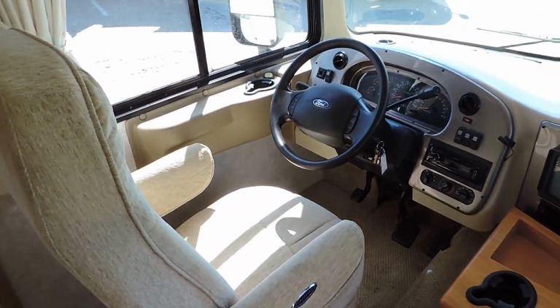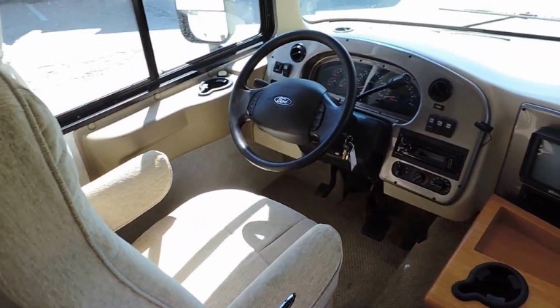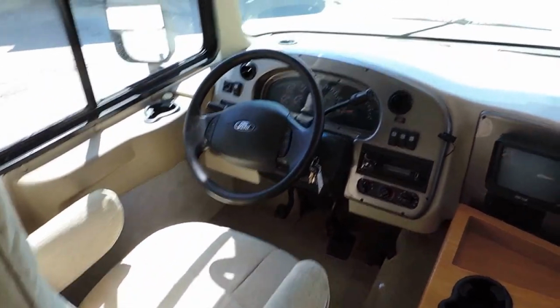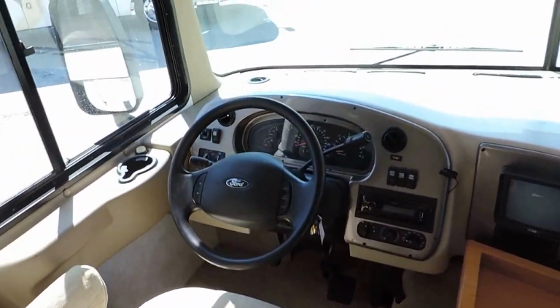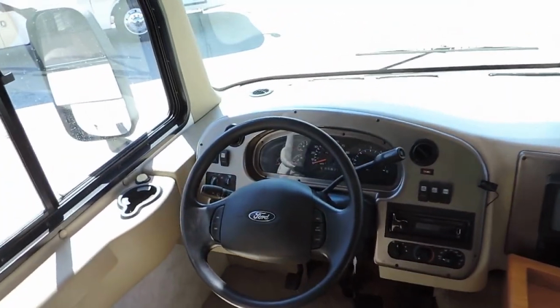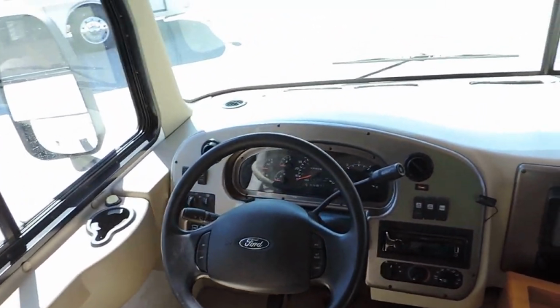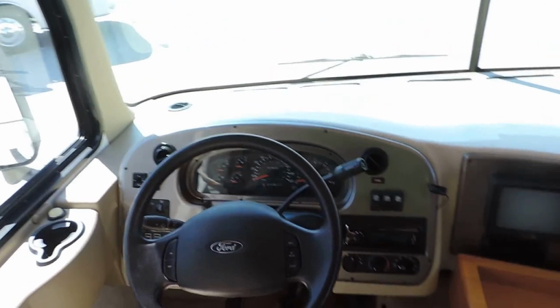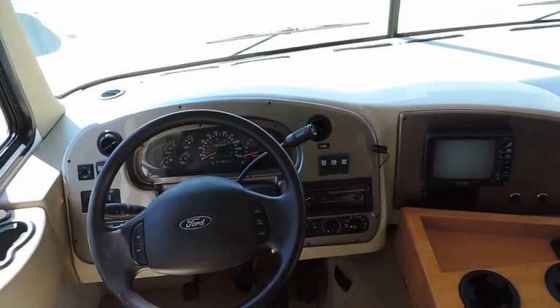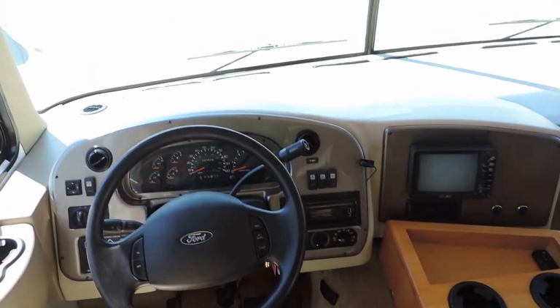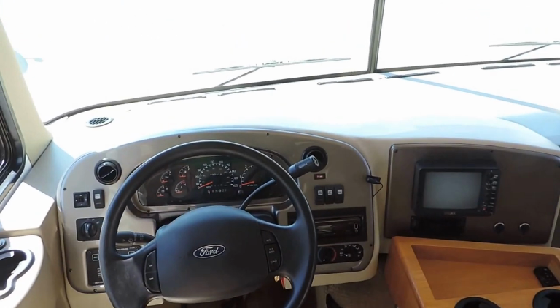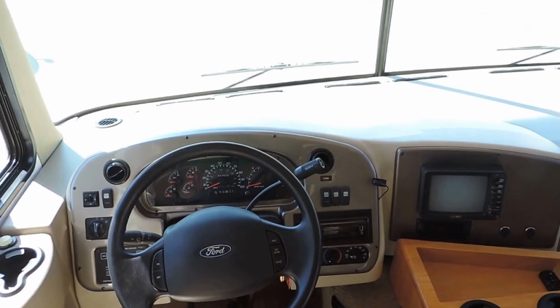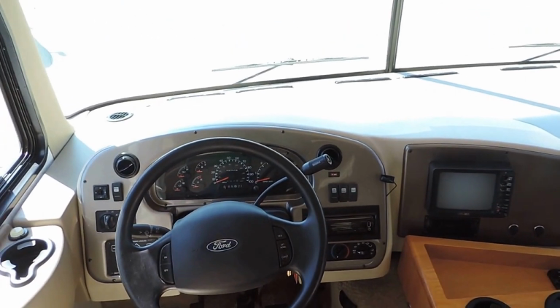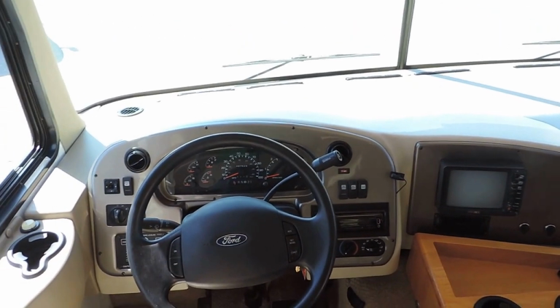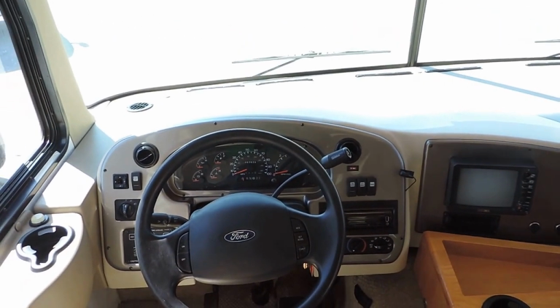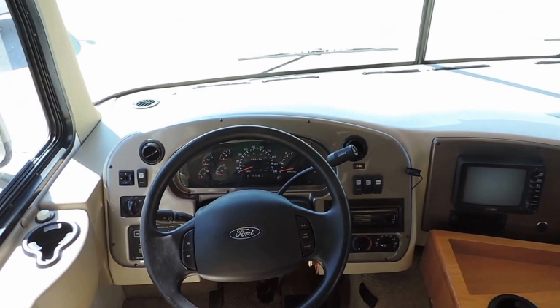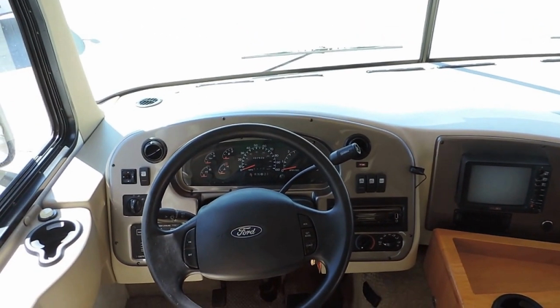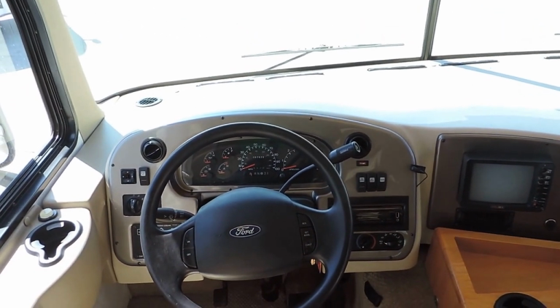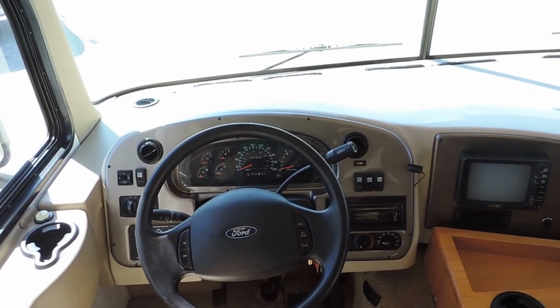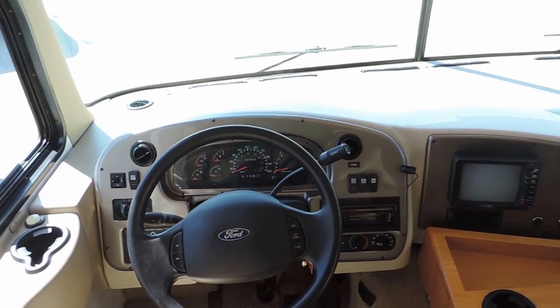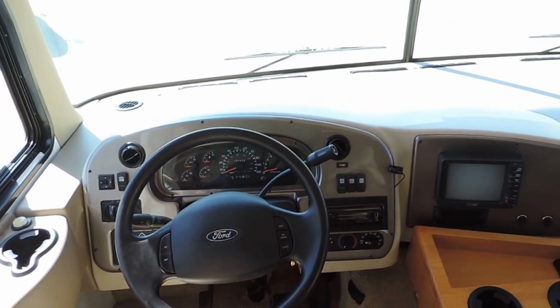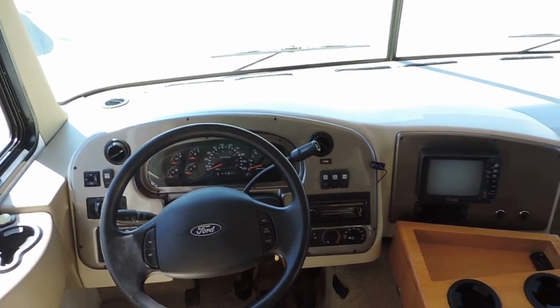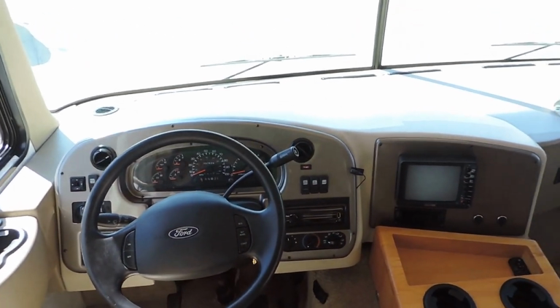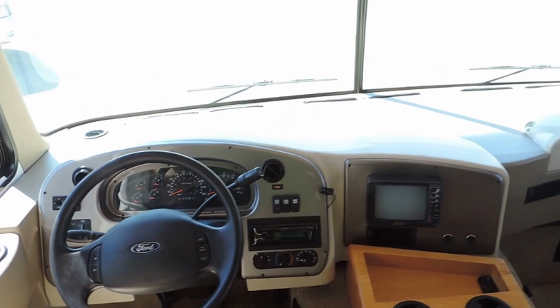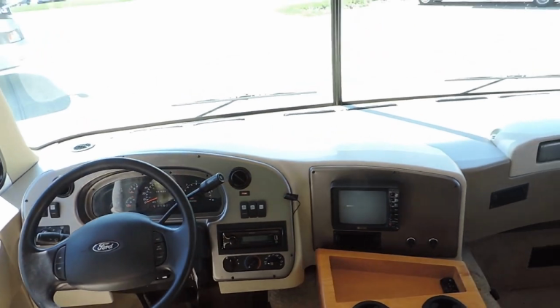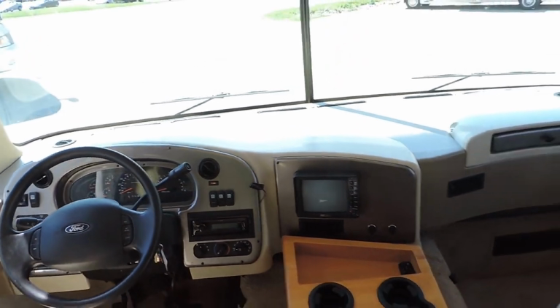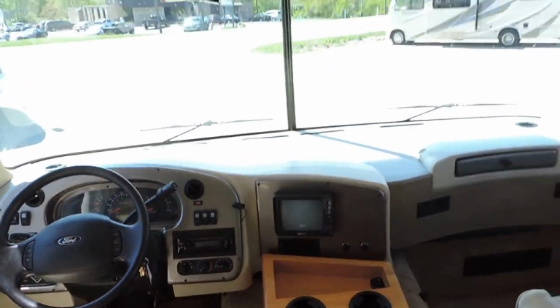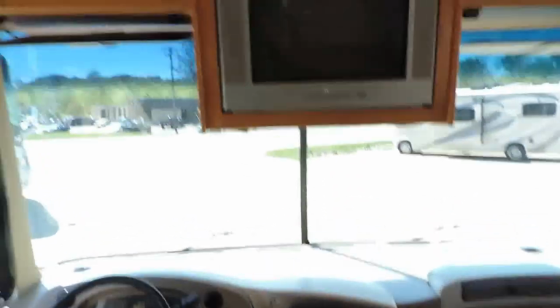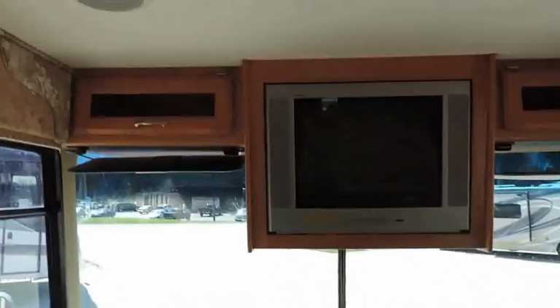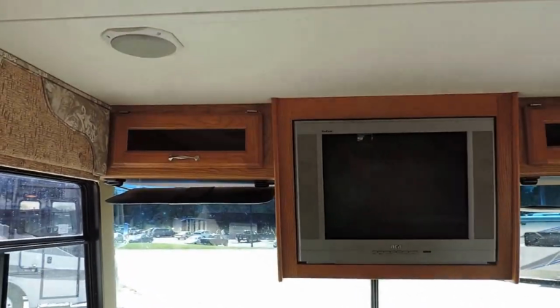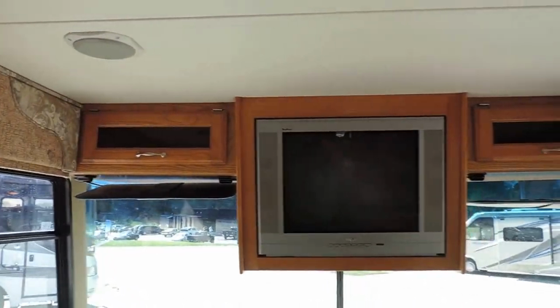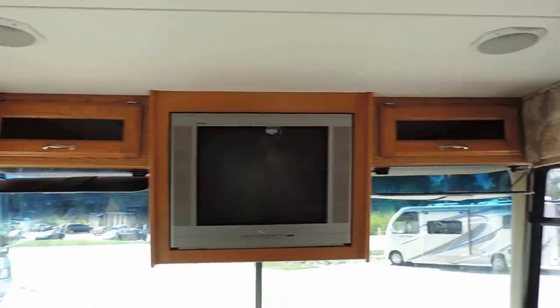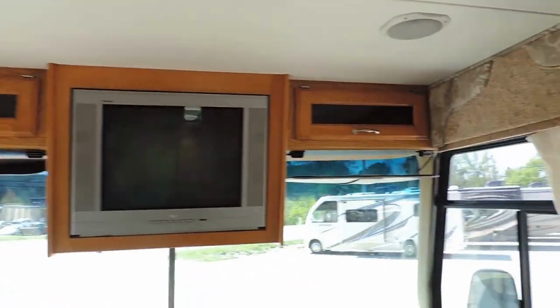This unit has 37,628 miles. It features Power Gear hydraulic leveling system, power heated mirrors, CD player, backup camera, and a nice TV overhead.